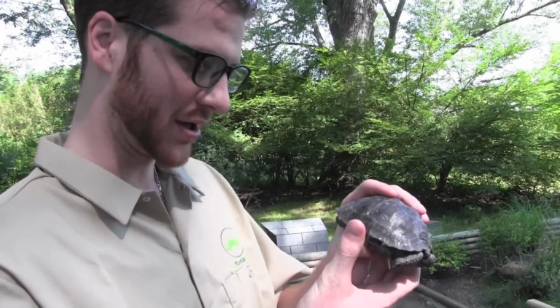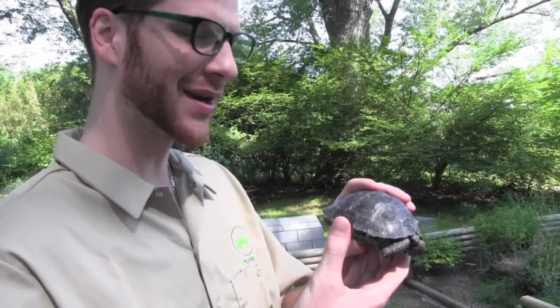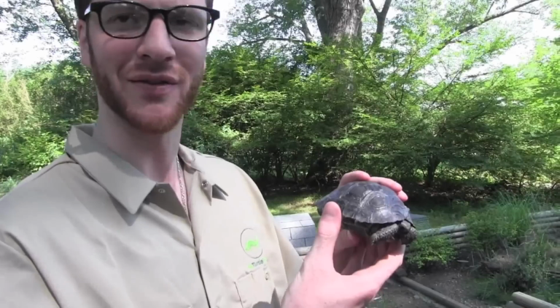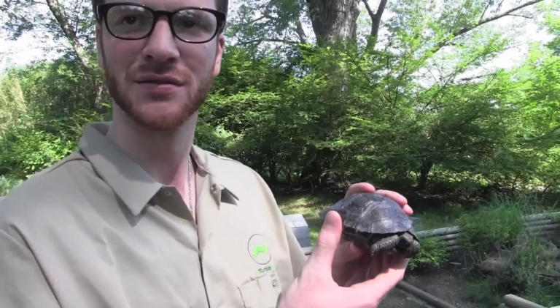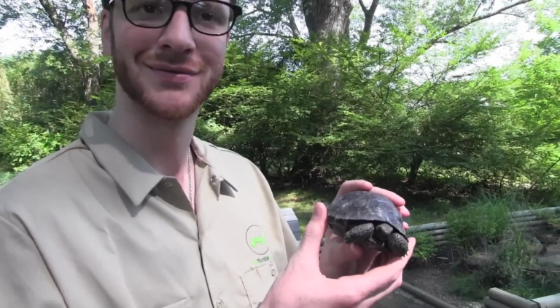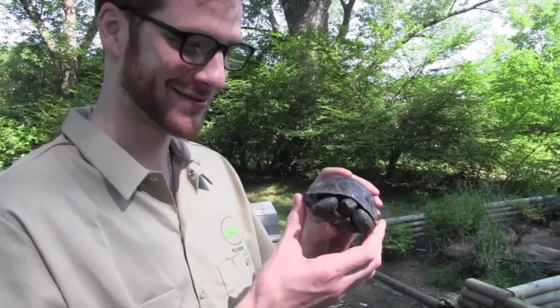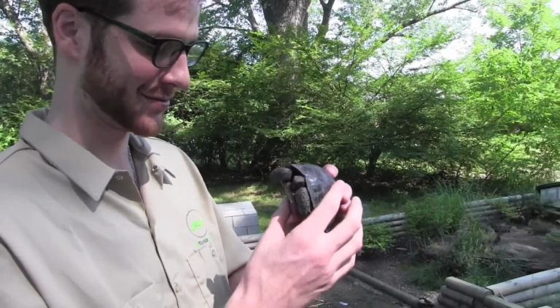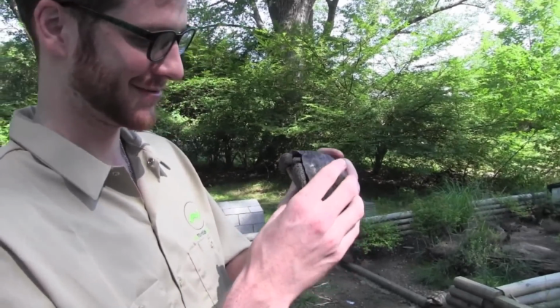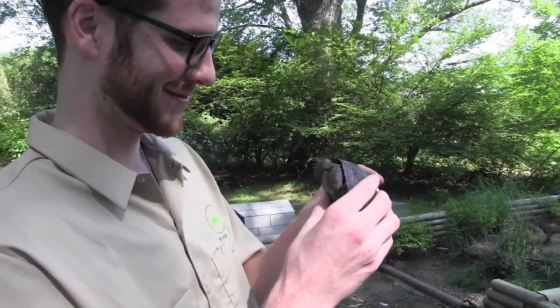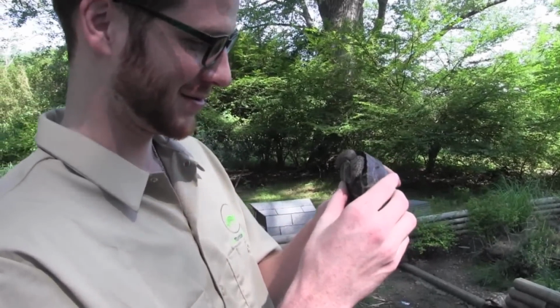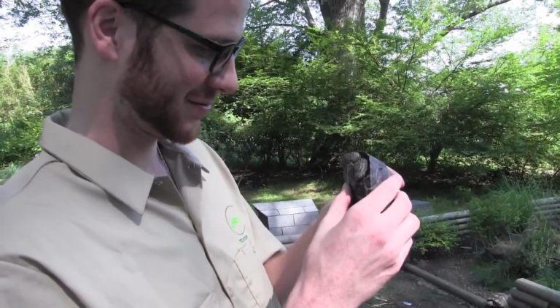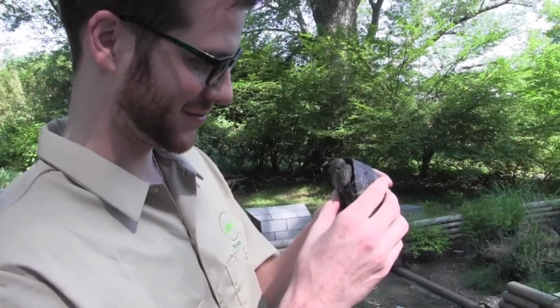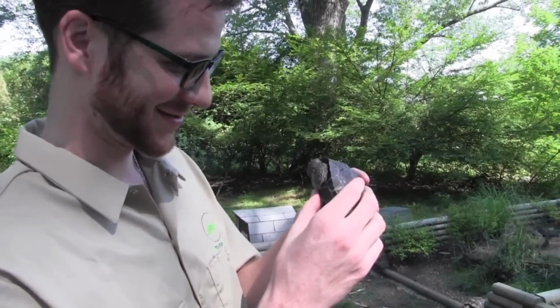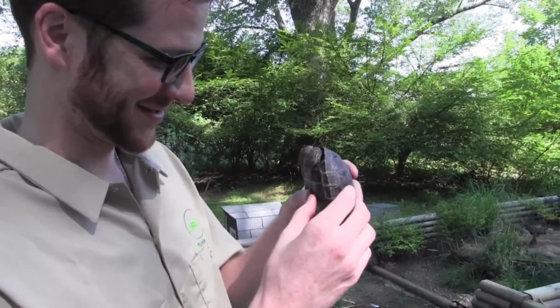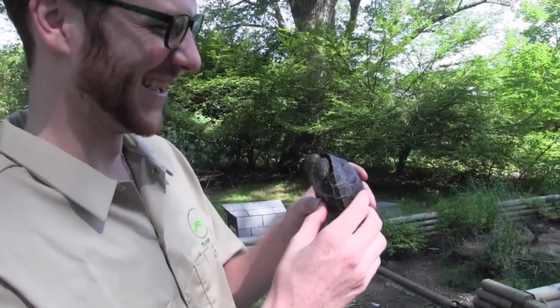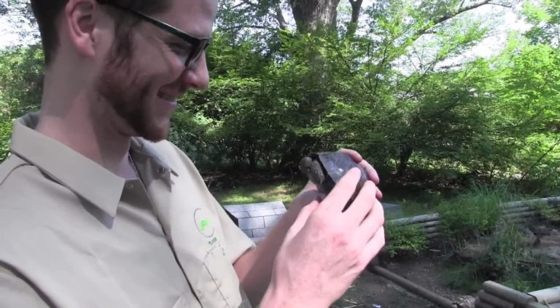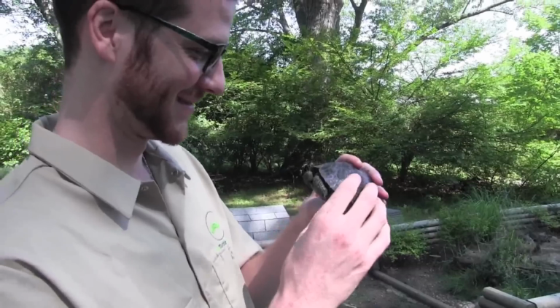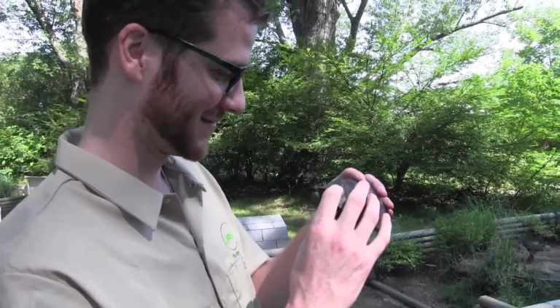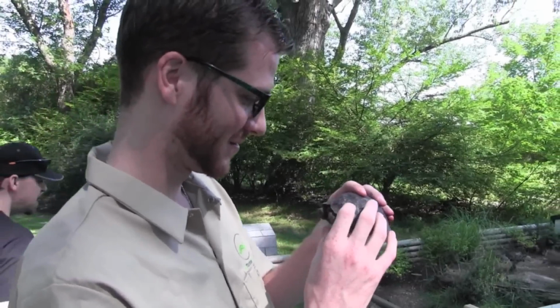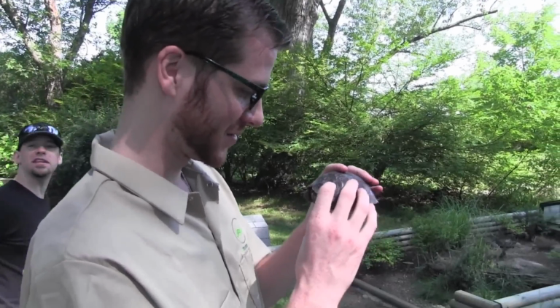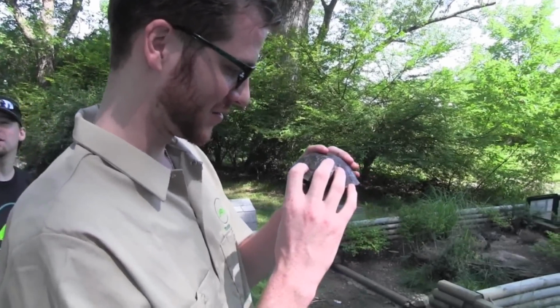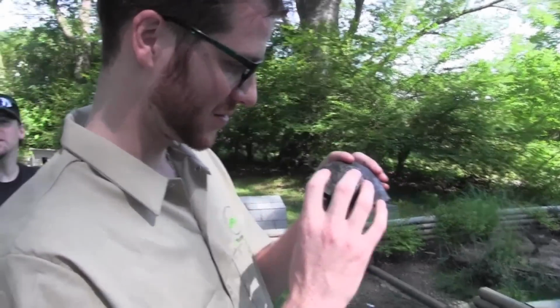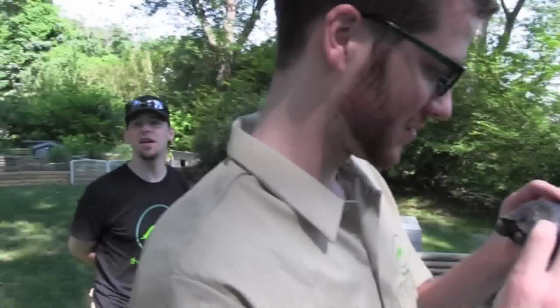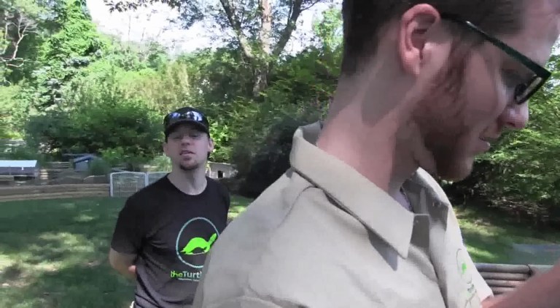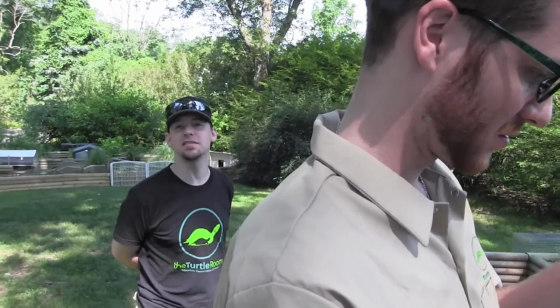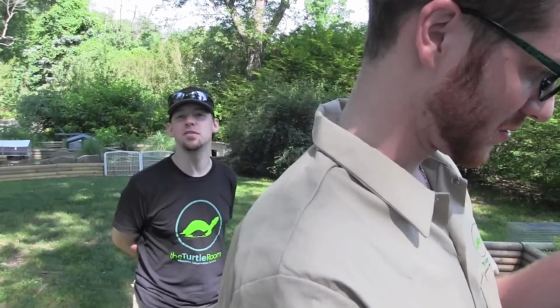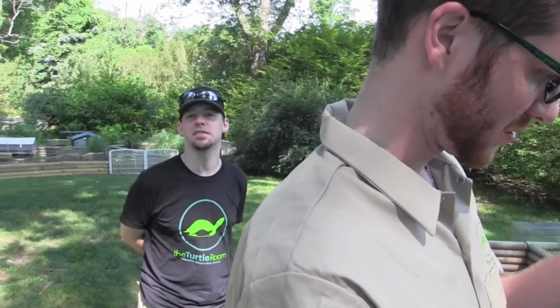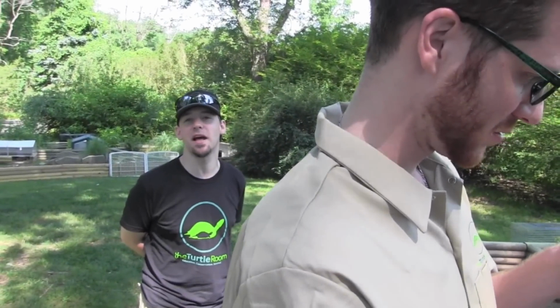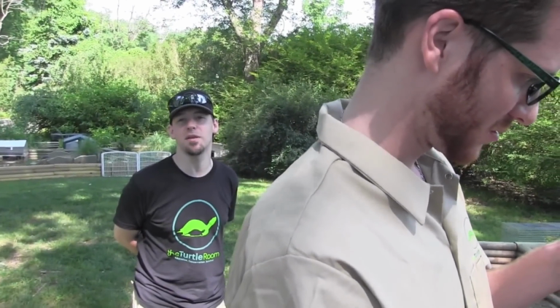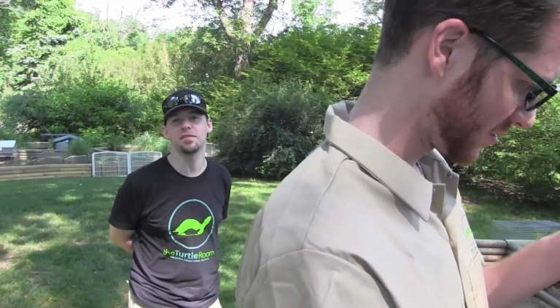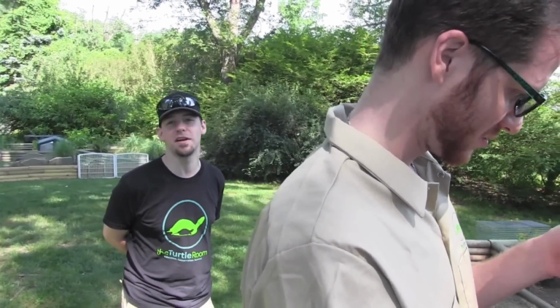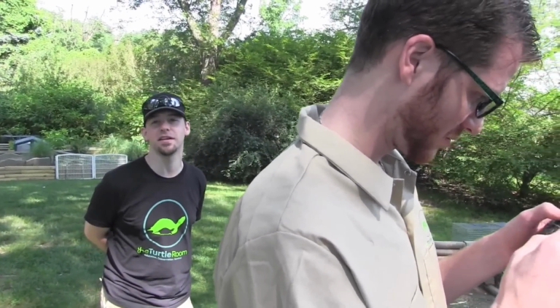Now do they get any bigger than this? Nope. Just keep them in a 10 gallon tank — they'll only grow as big as the tank. Did you see somebody on the YouTube video on our Red Ear Slider videos asking if a 20 gallon aquarium is big enough for an adult Red Ear Slider?